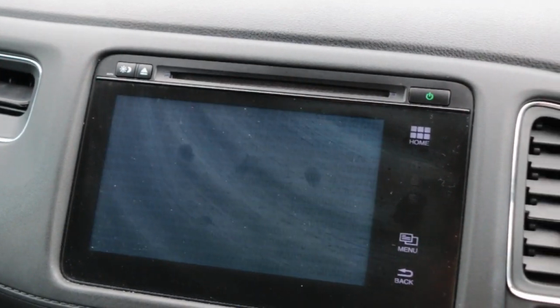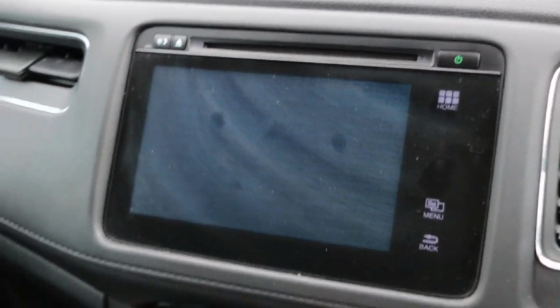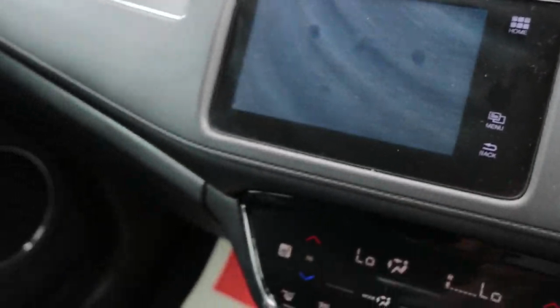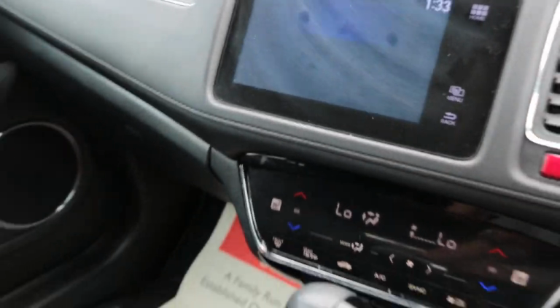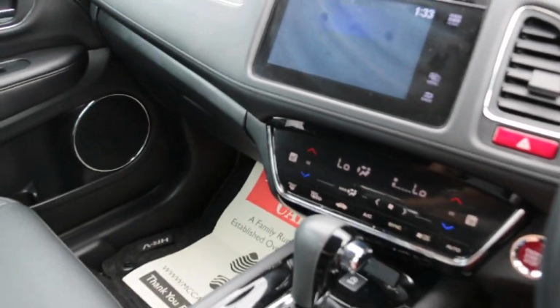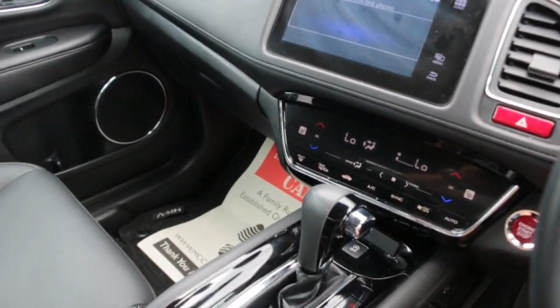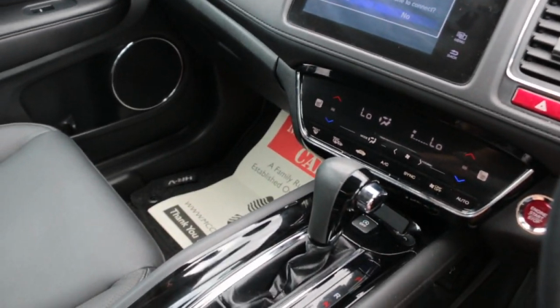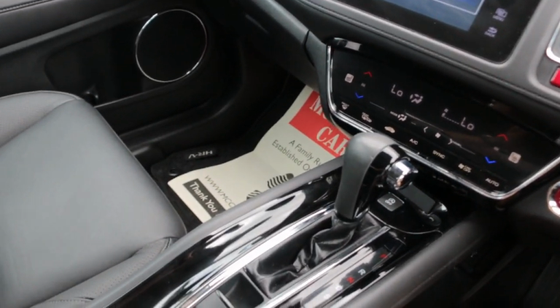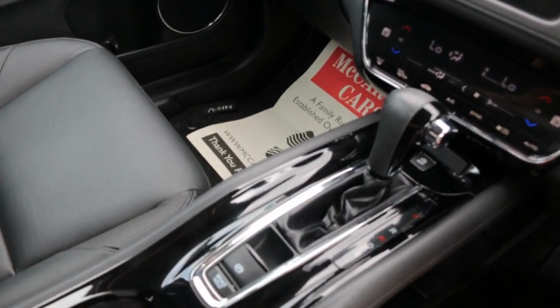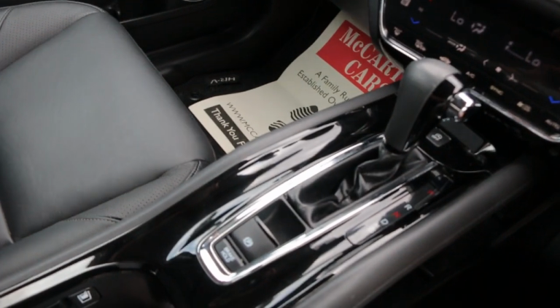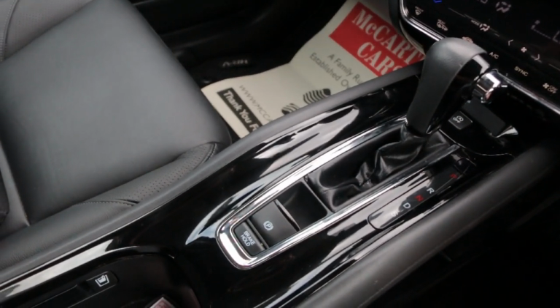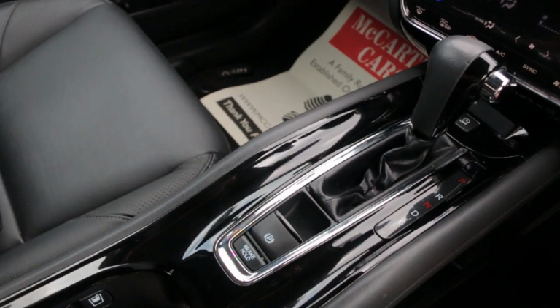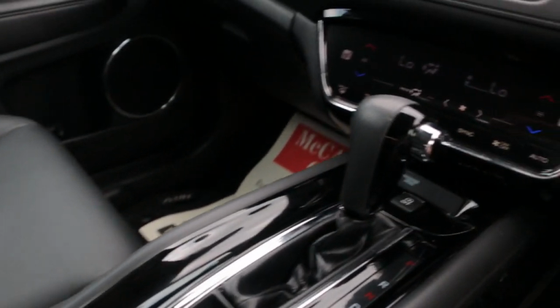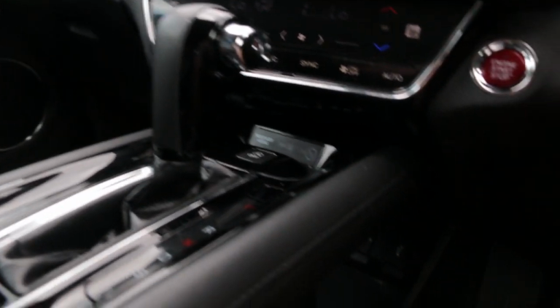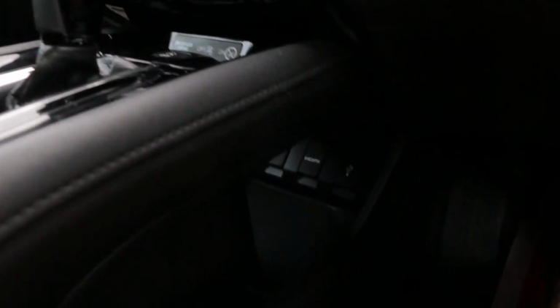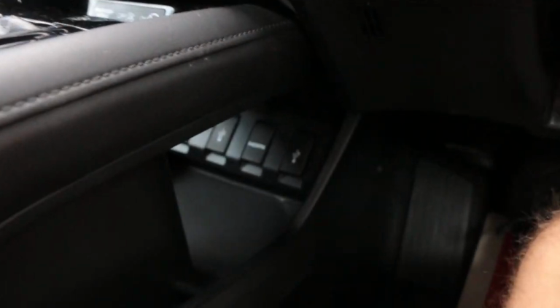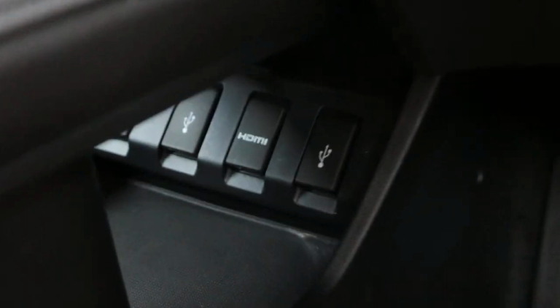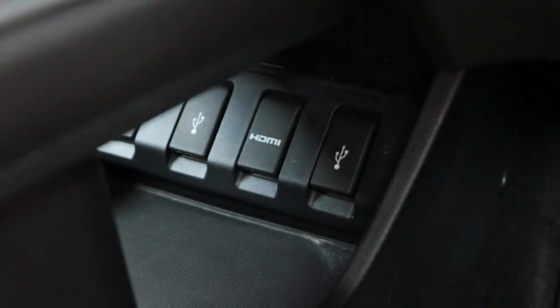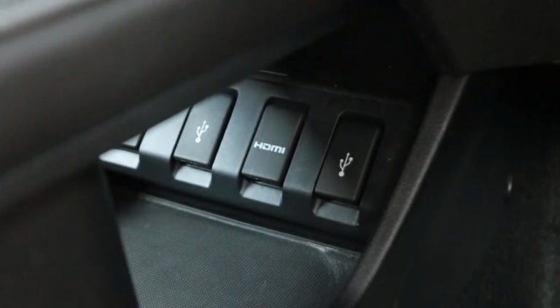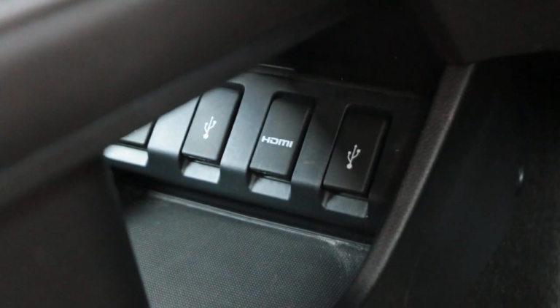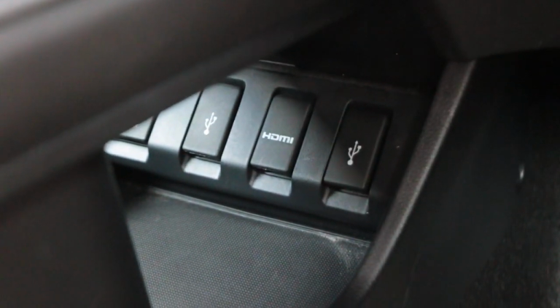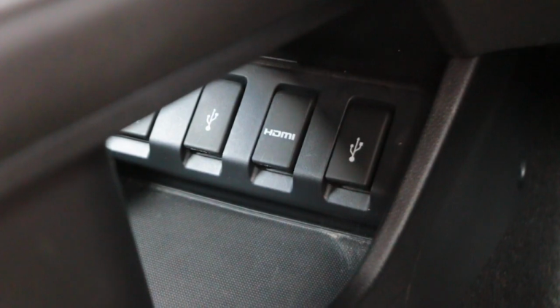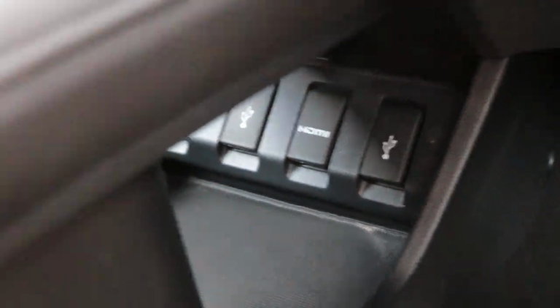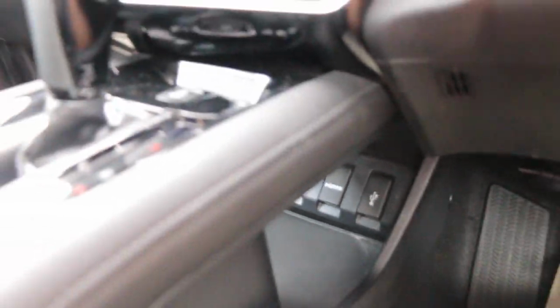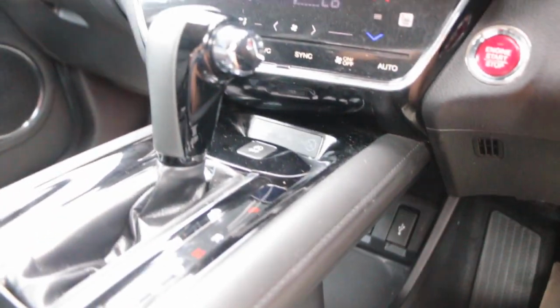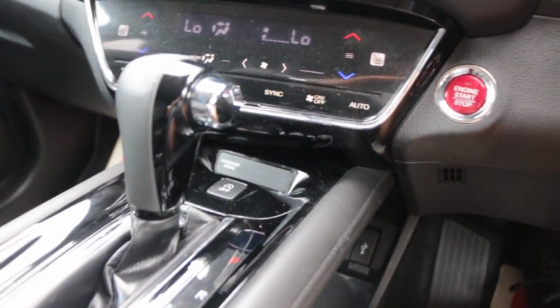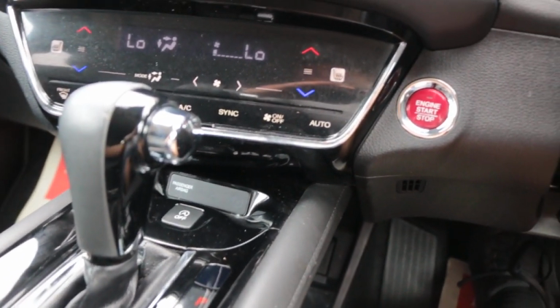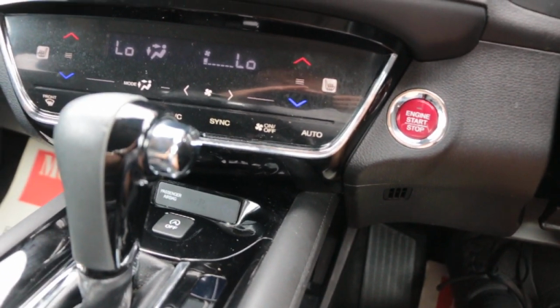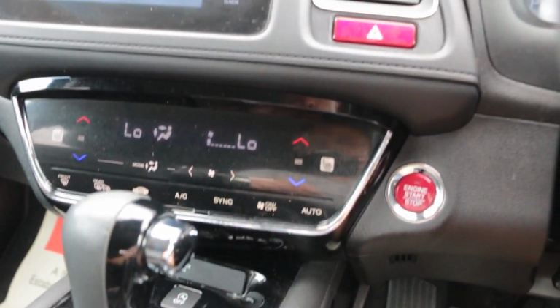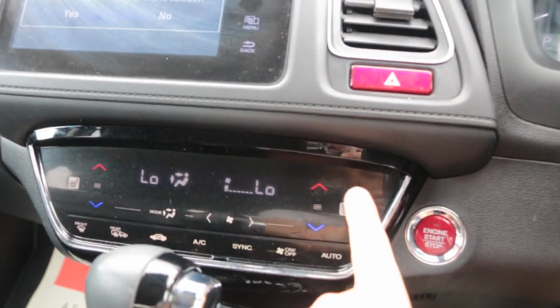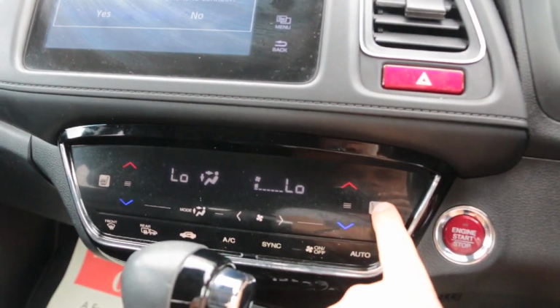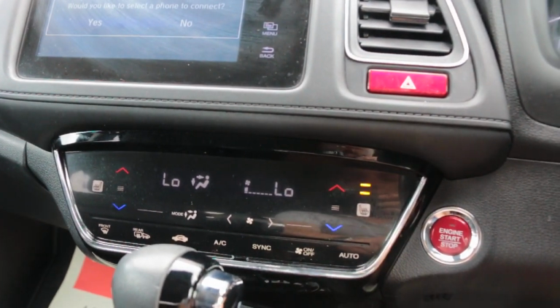Cruise control, air conditioning, automatic transmission, HDMI, two USB ports, and heated seats.